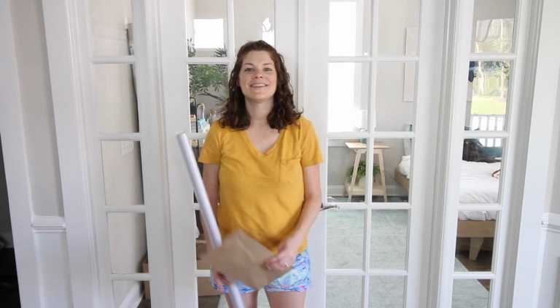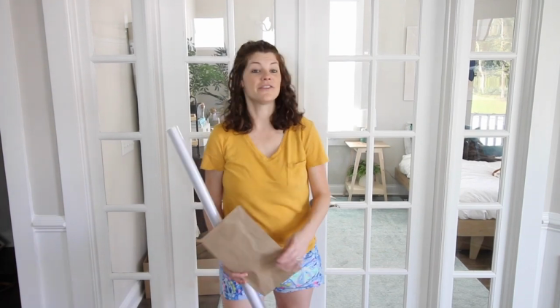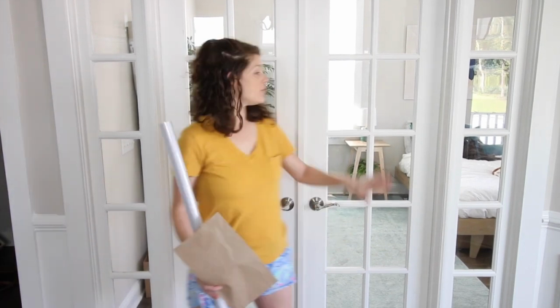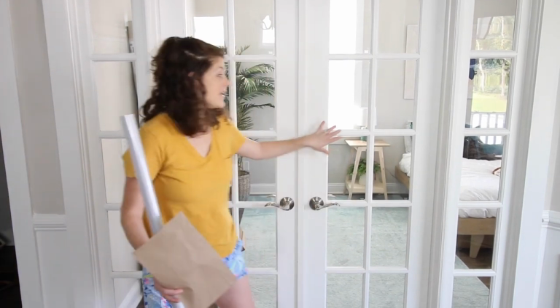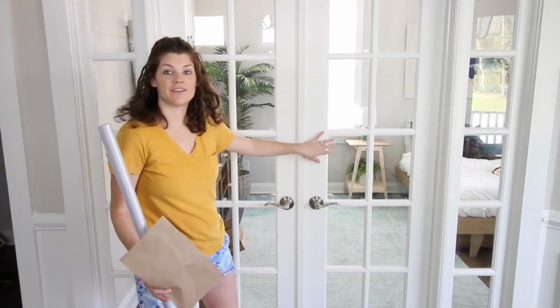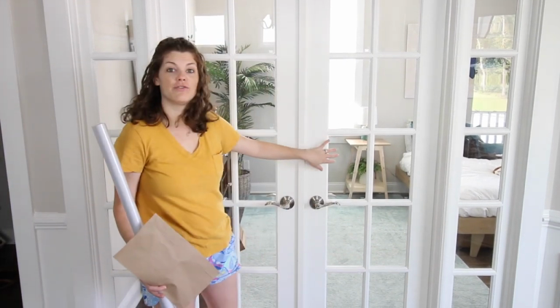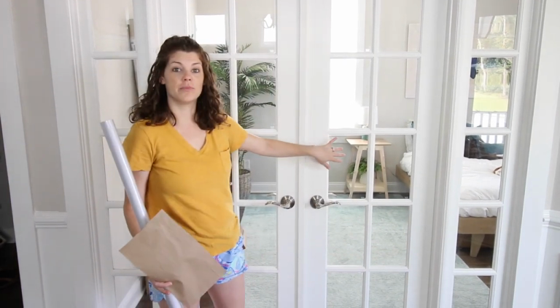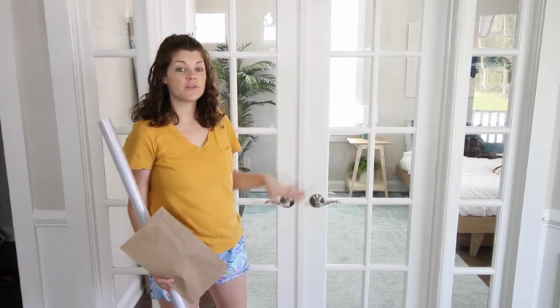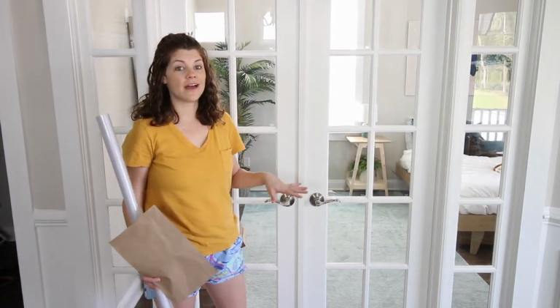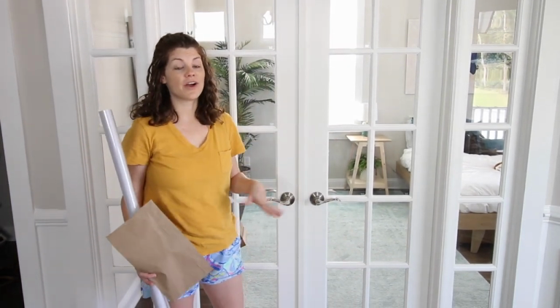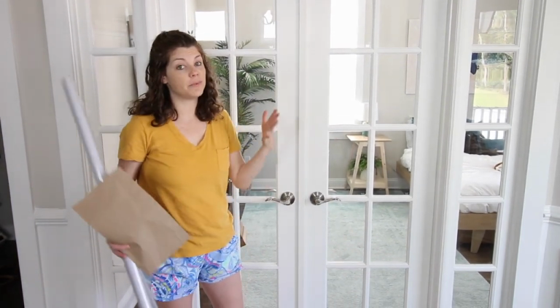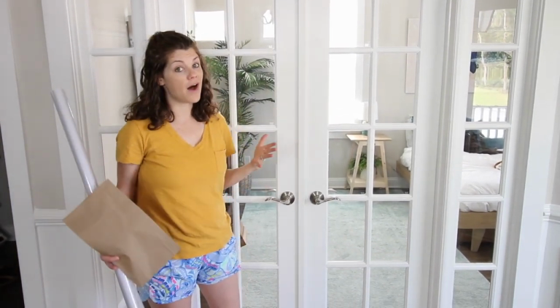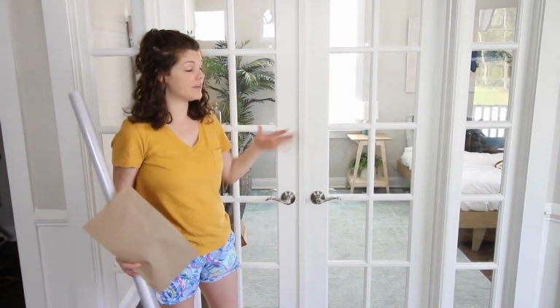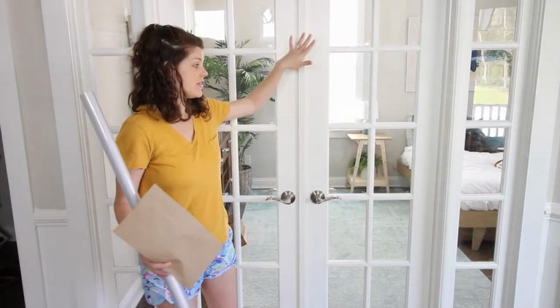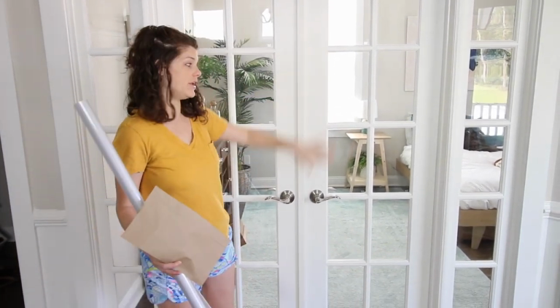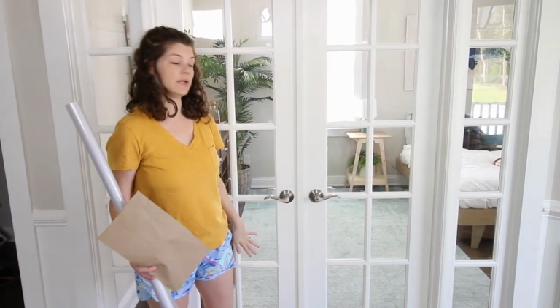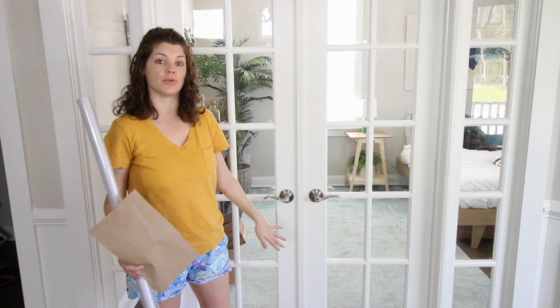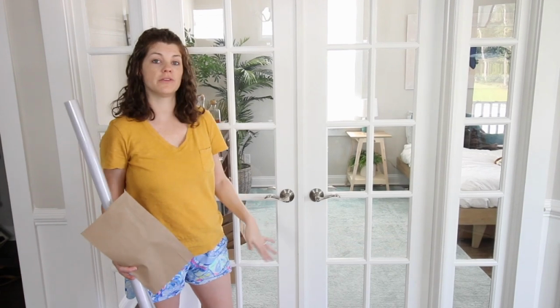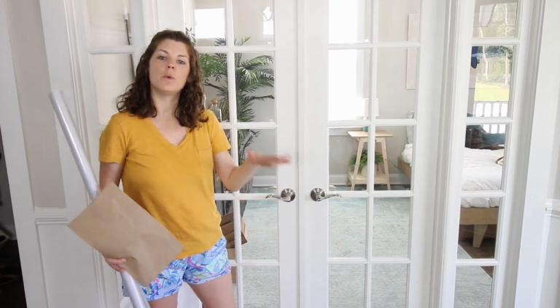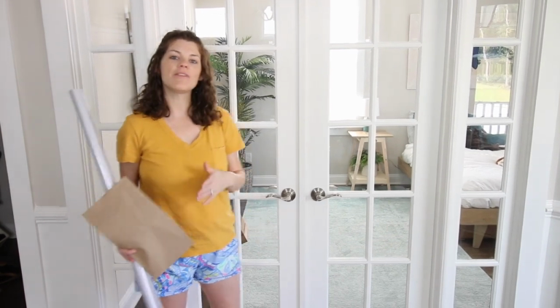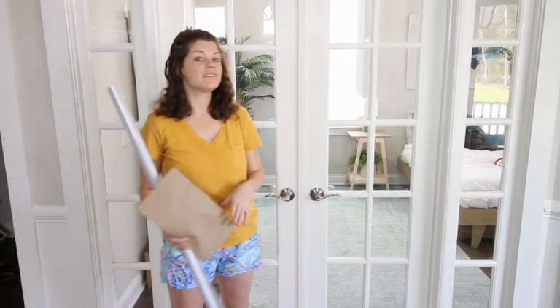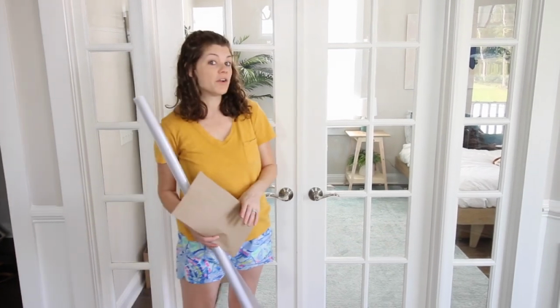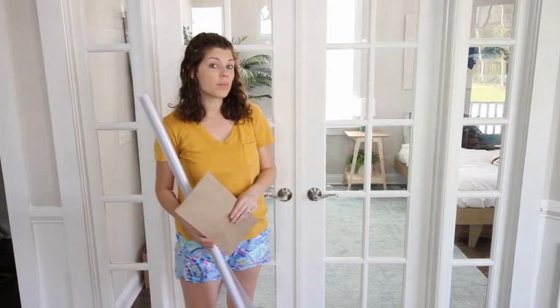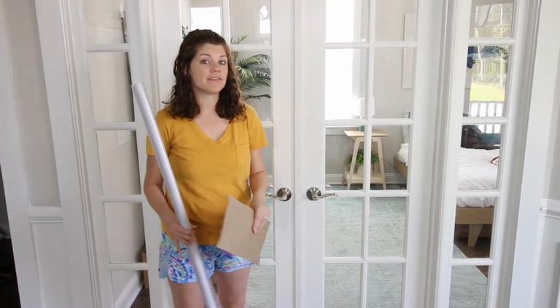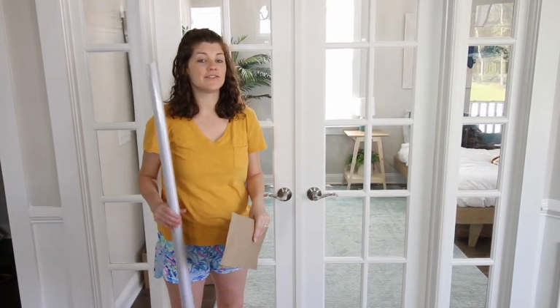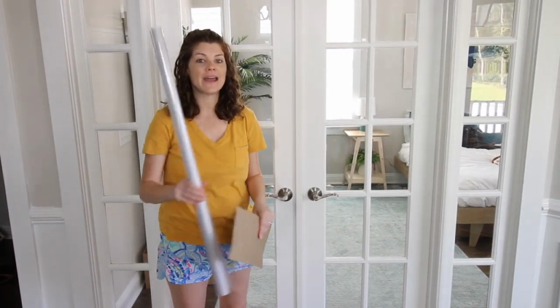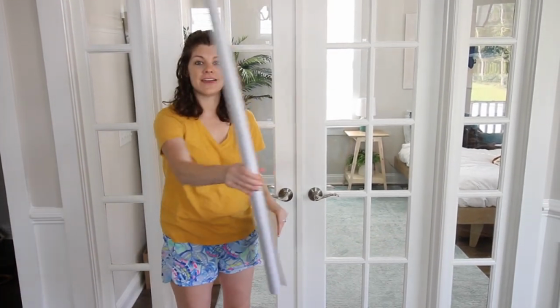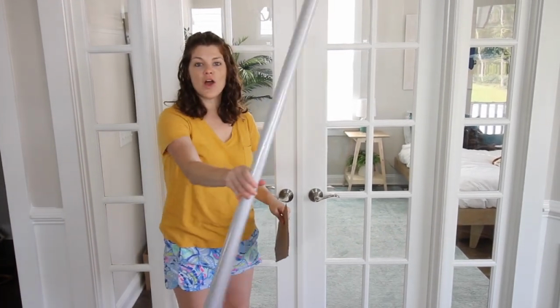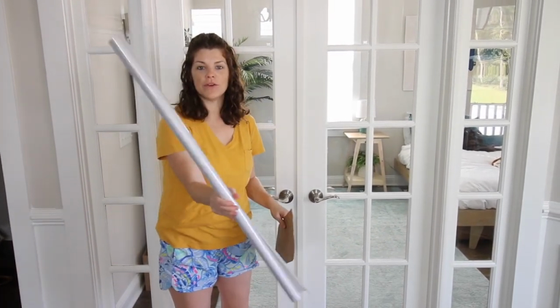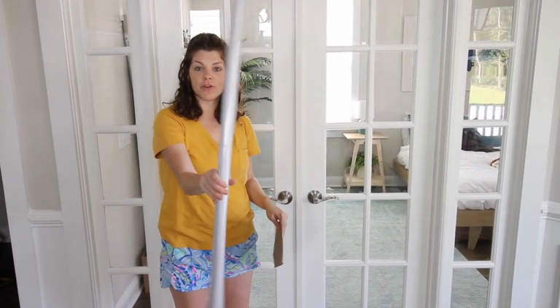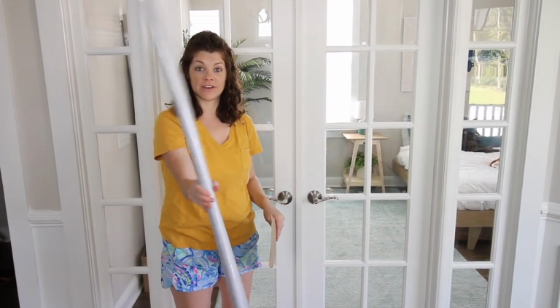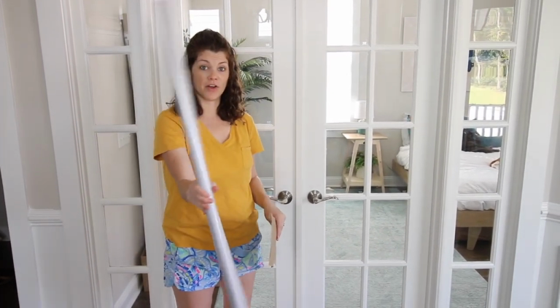These are the doors to our guest bedroom. This was designed in our house to be an office, so they put in clear doors. We want to give our guests a little bit more privacy, so I'm going to add window frosting film.